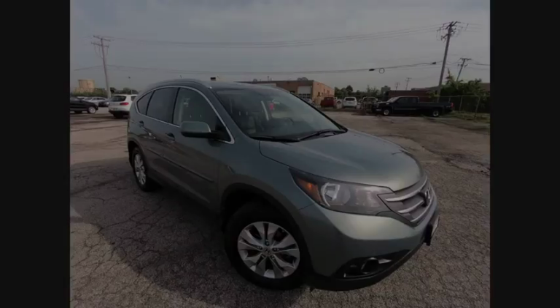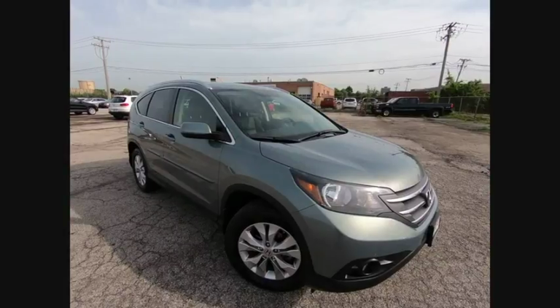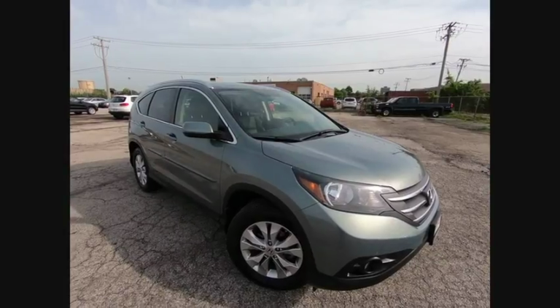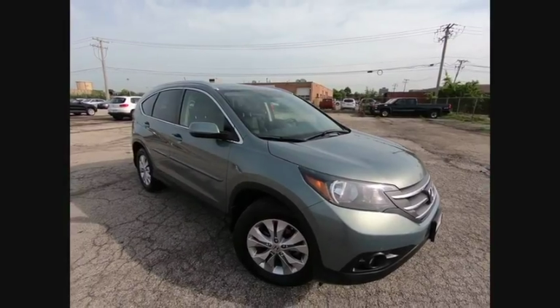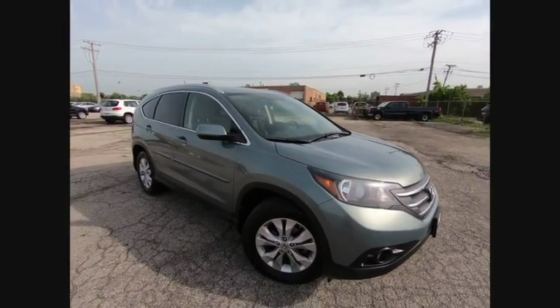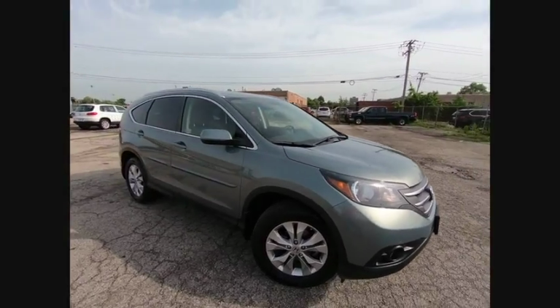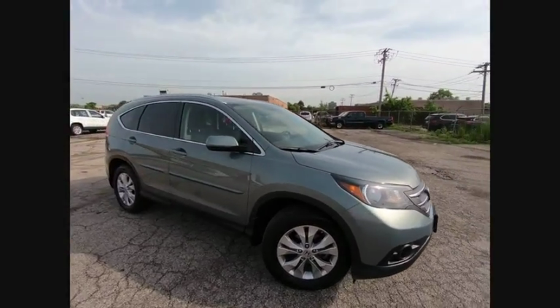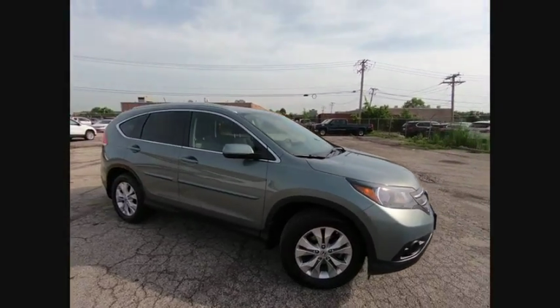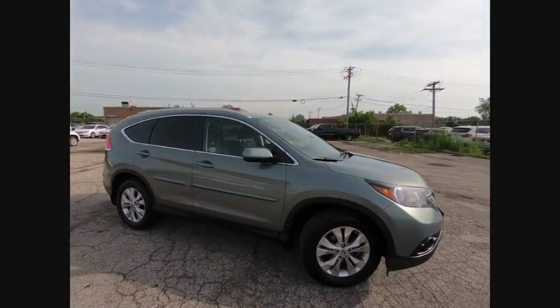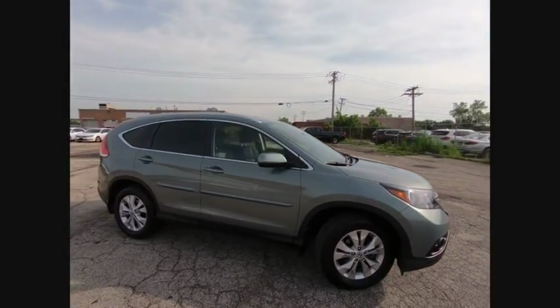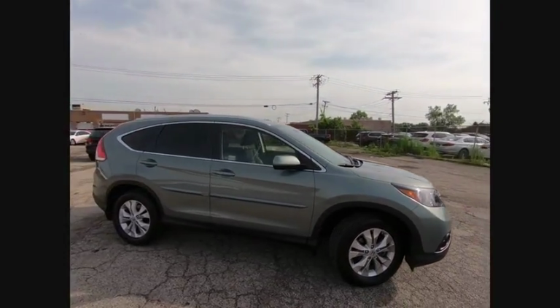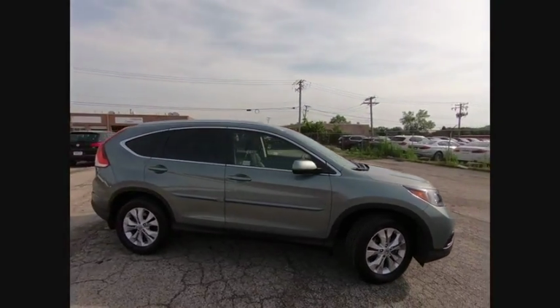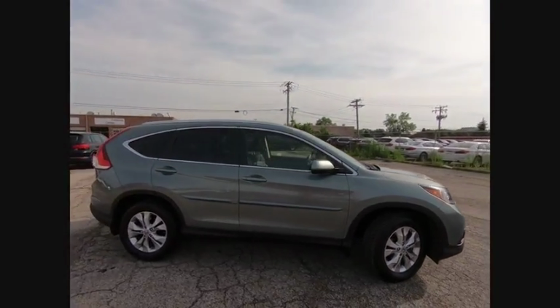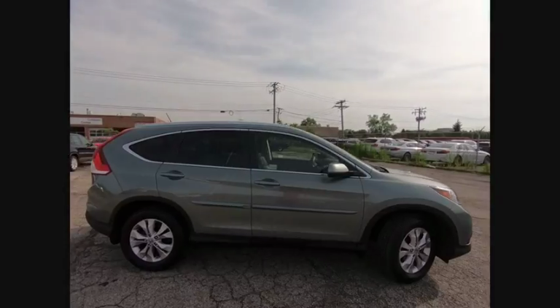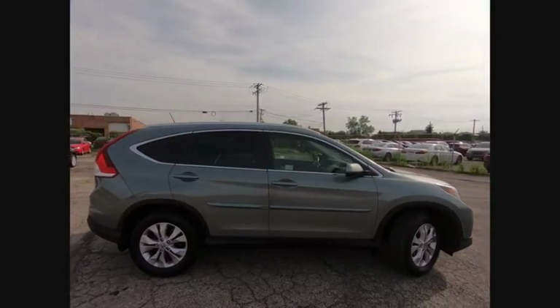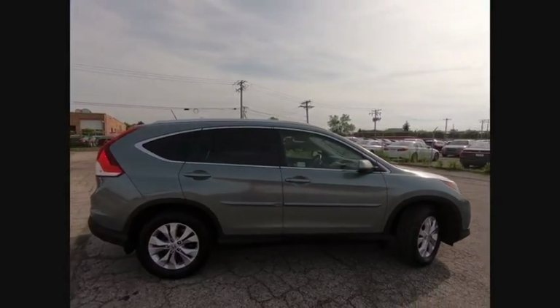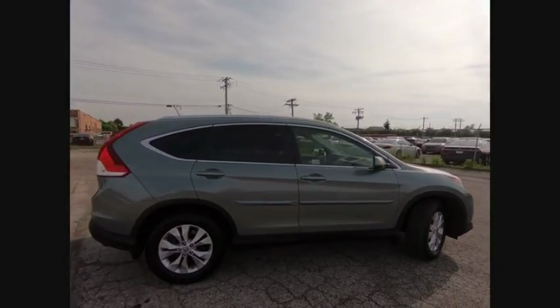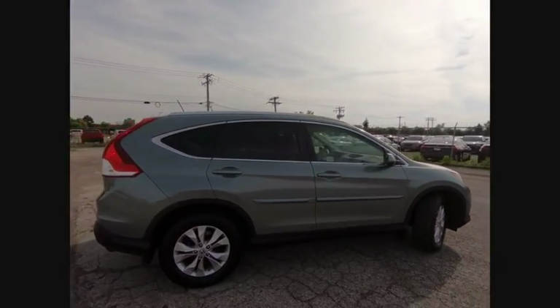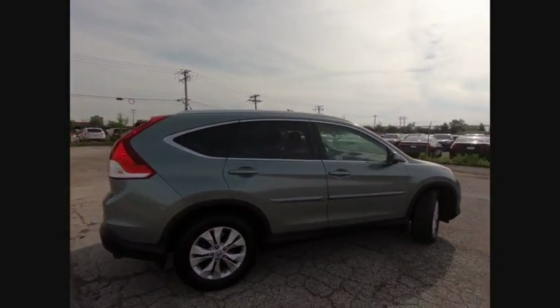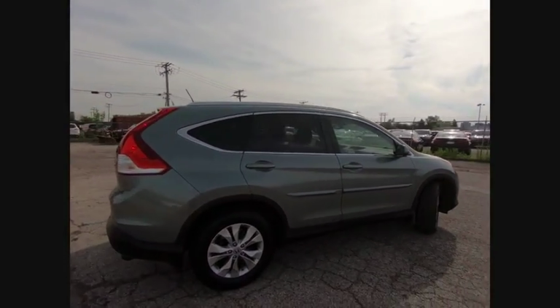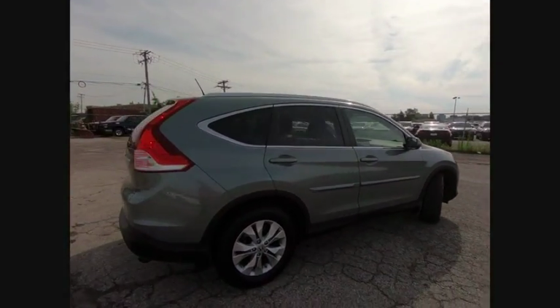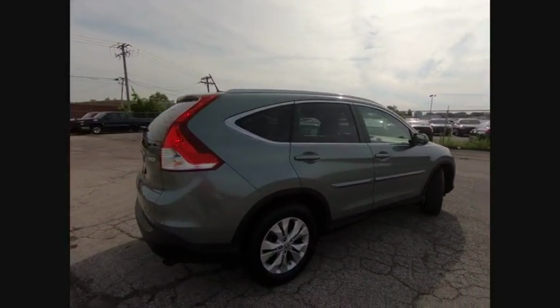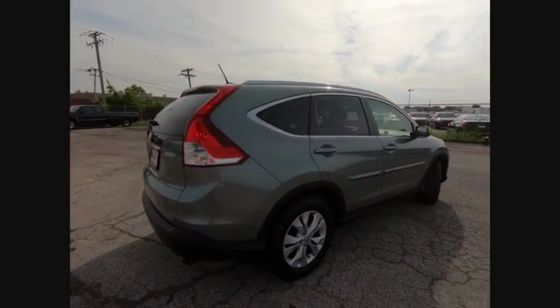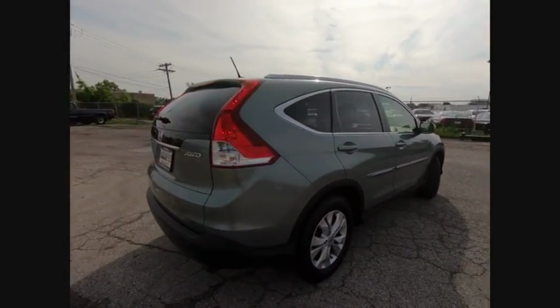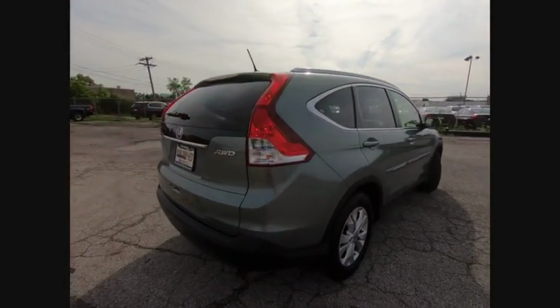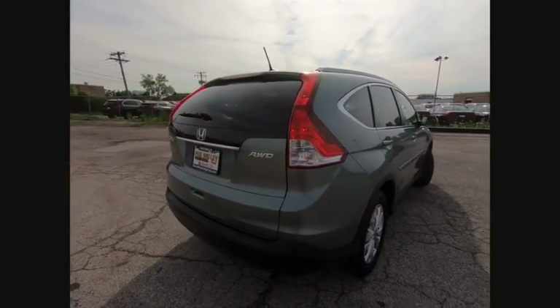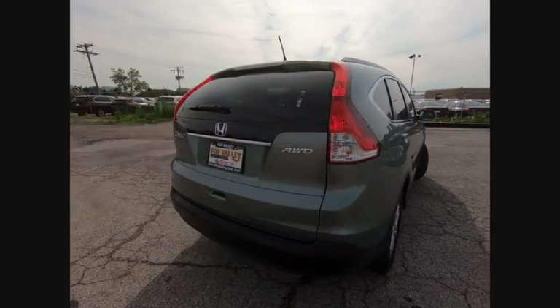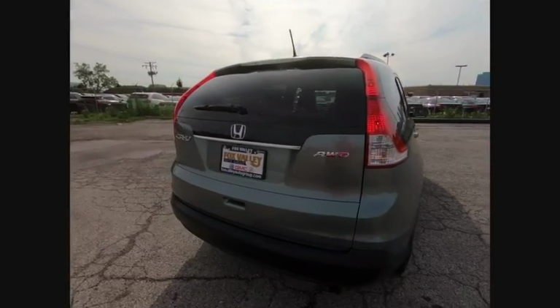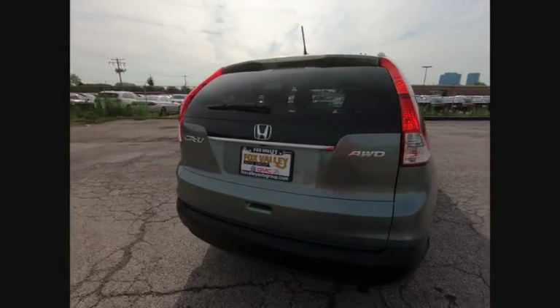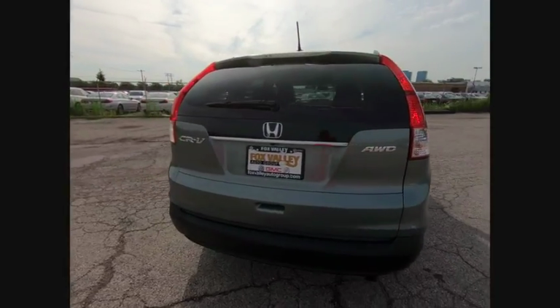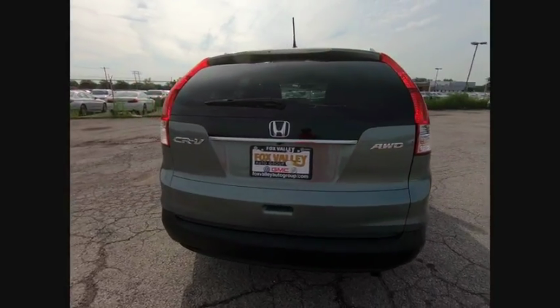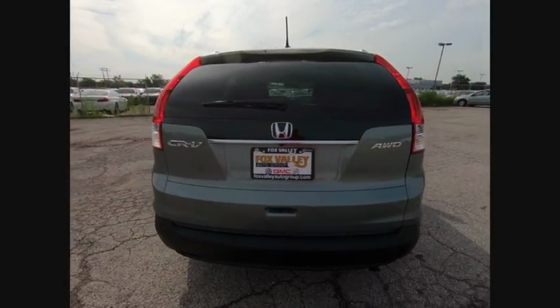2012 CR-V, a top recommended vehicle because of its car-like driving manners, good value, cool technology, and comfy interior, and is priced below $20,000.